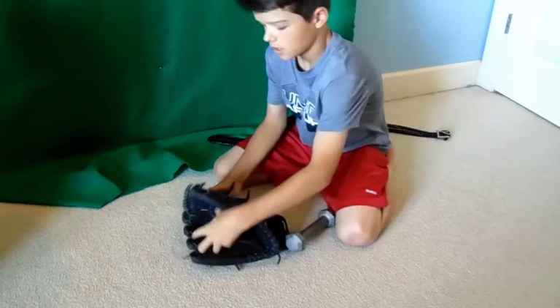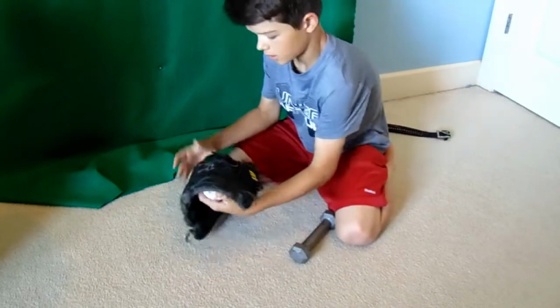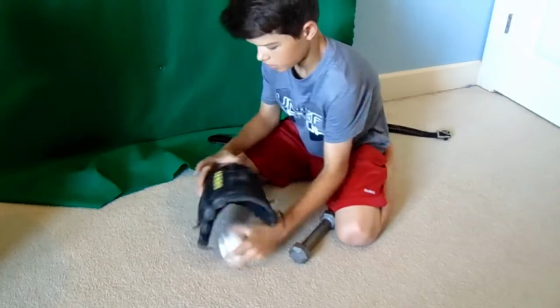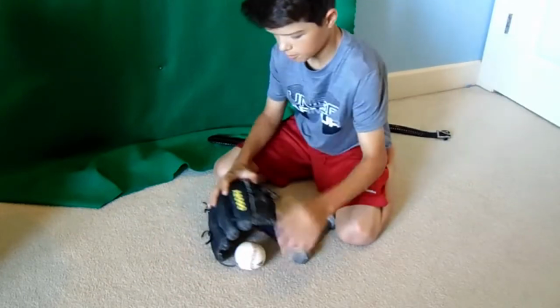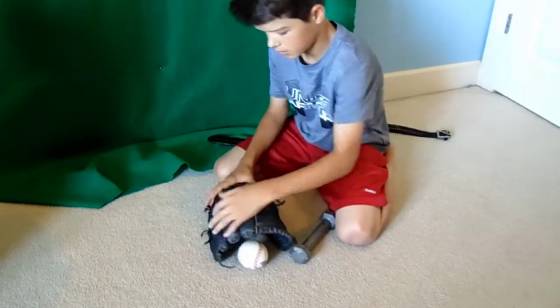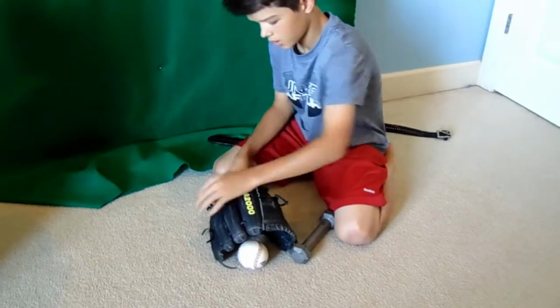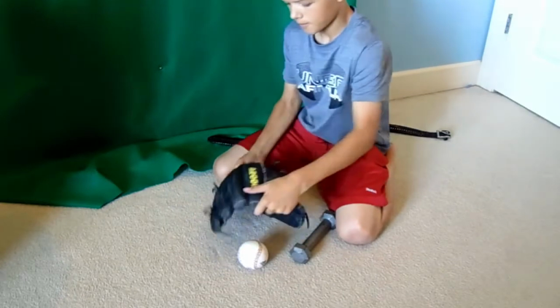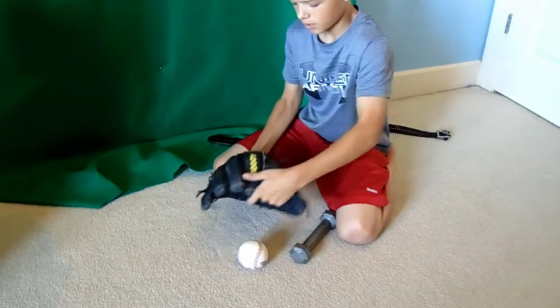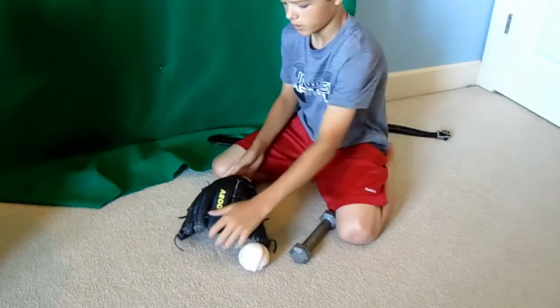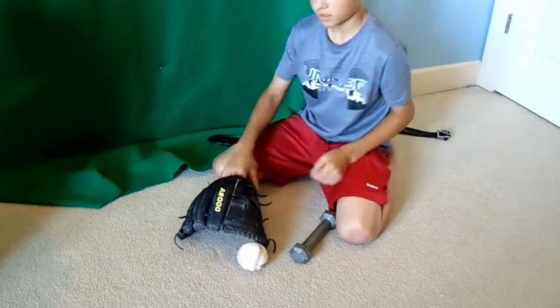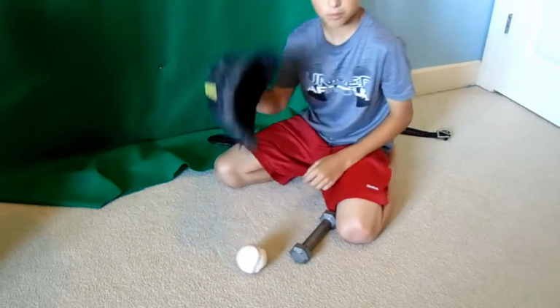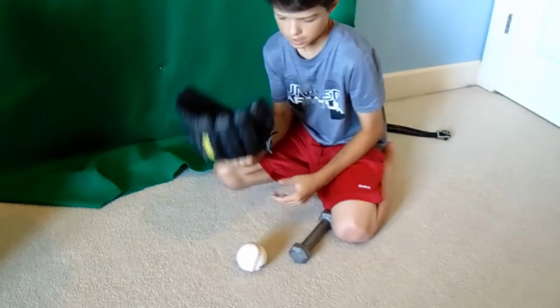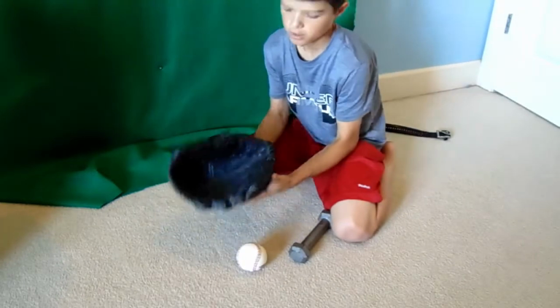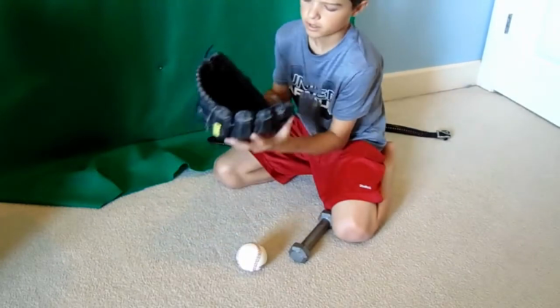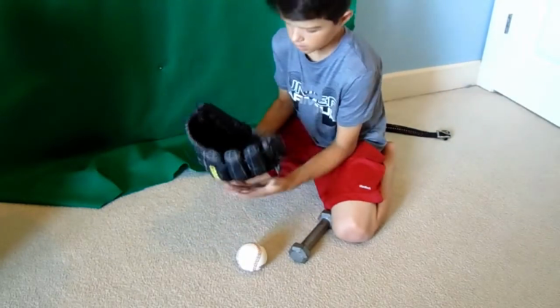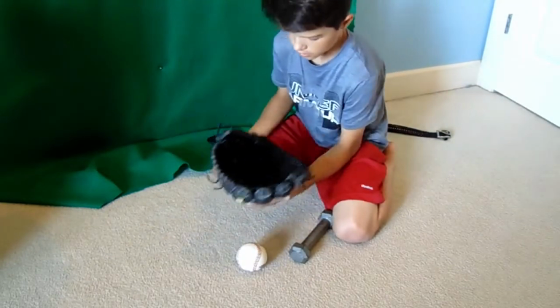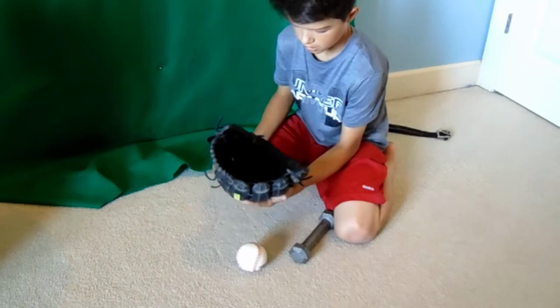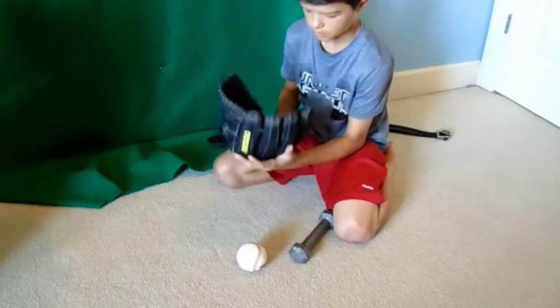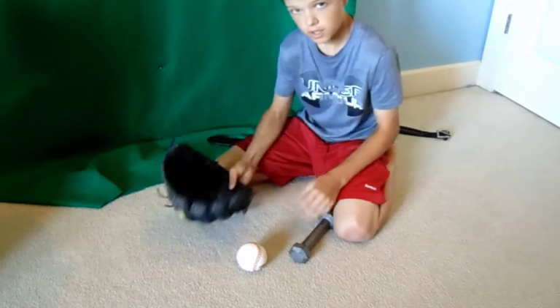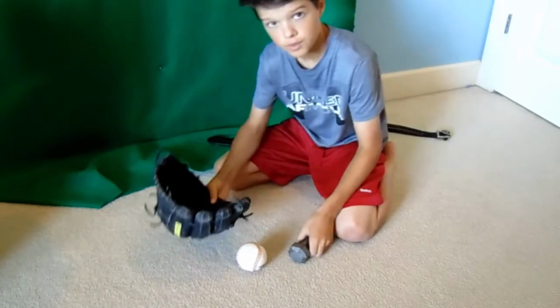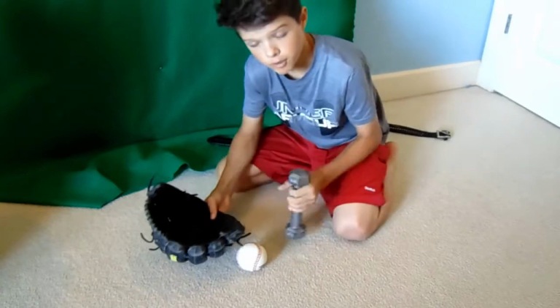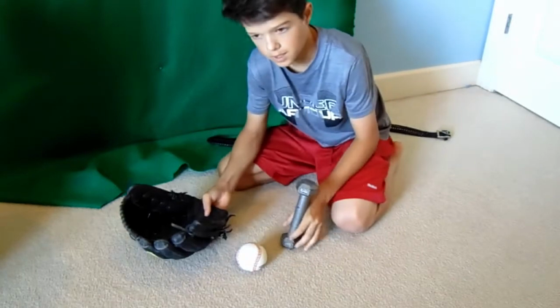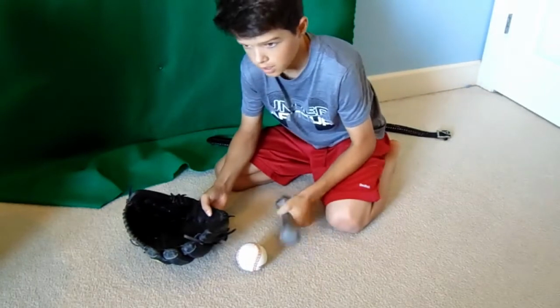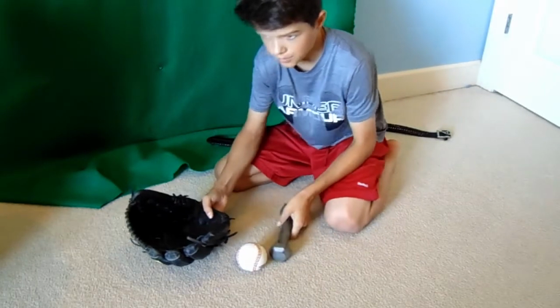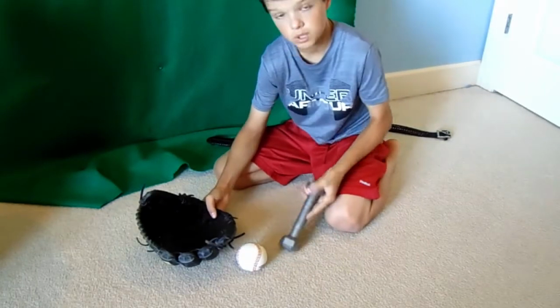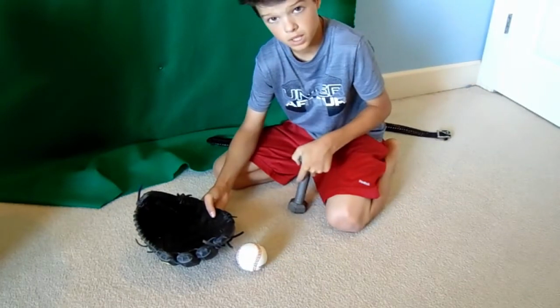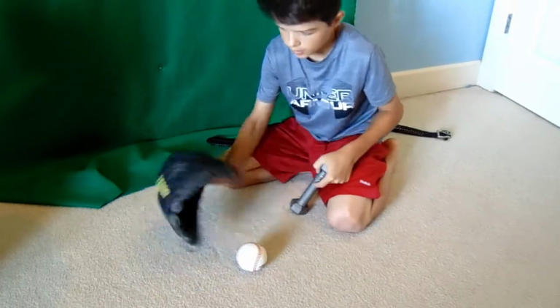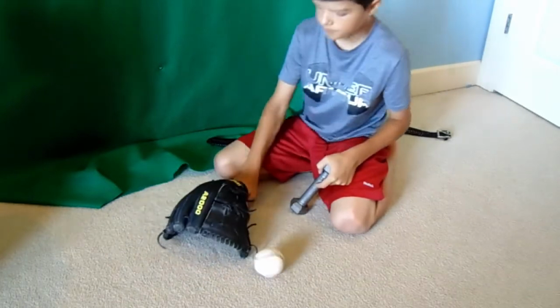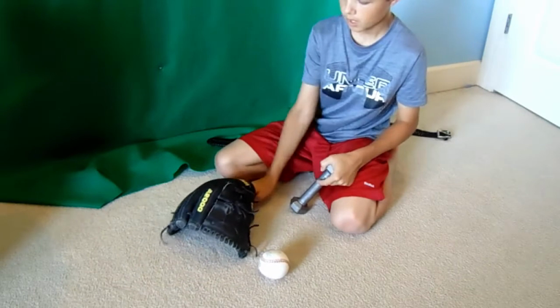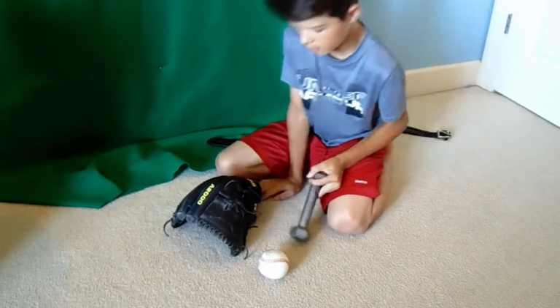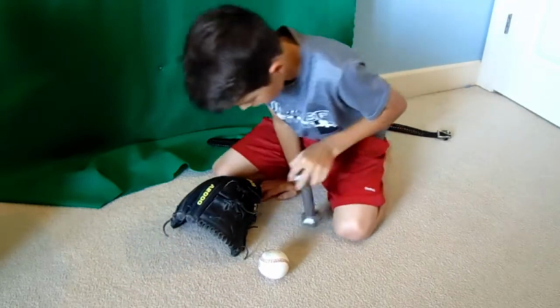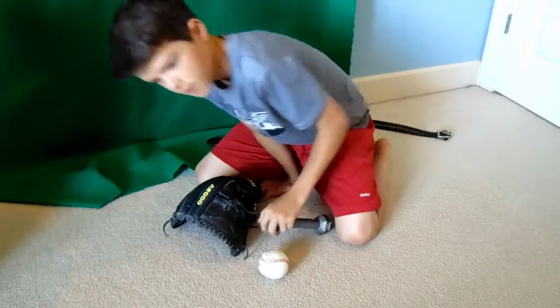Then you're going to turn it over and pound on the back. The reason for that is it breaks it in better and gets the leather pretty soft, so you don't have to spend a month or two months breaking this glove in if you don't have a pro-stiff.